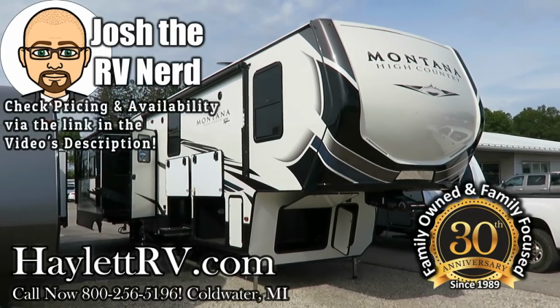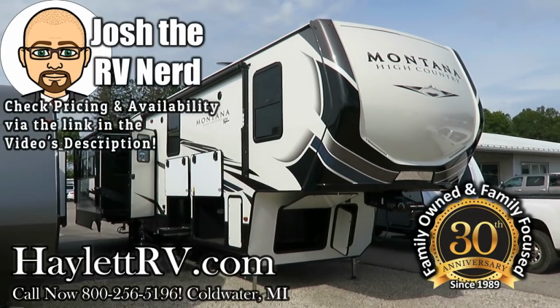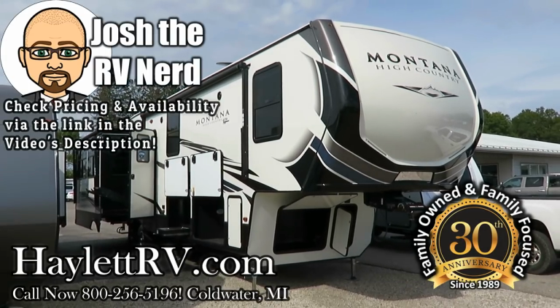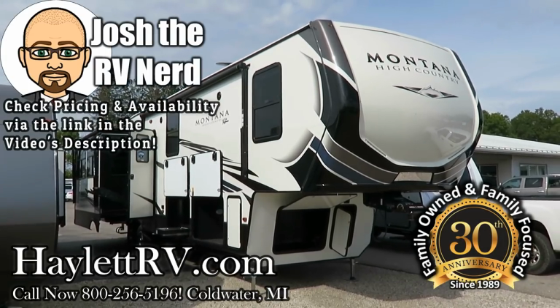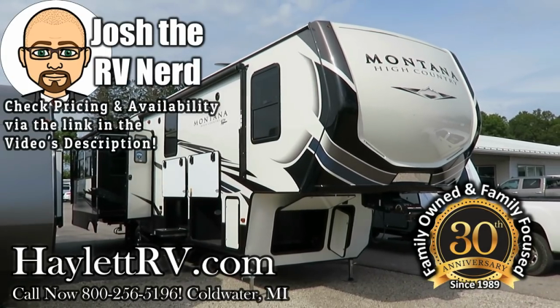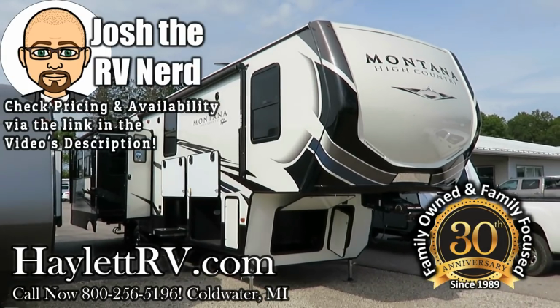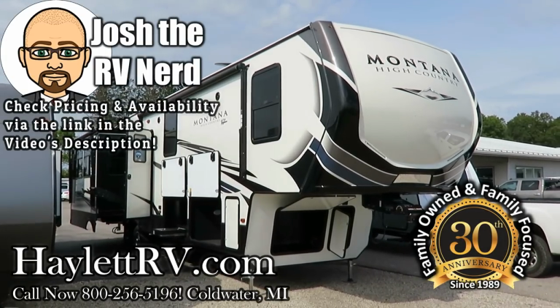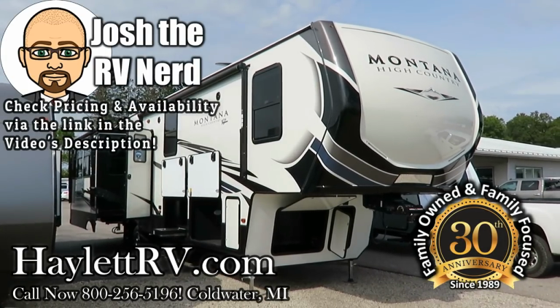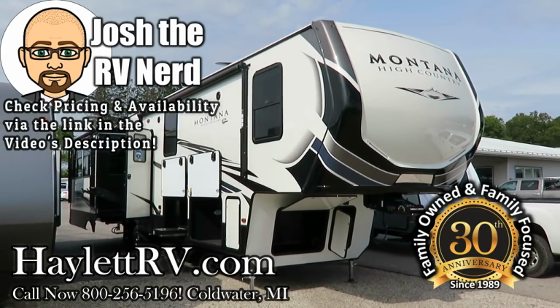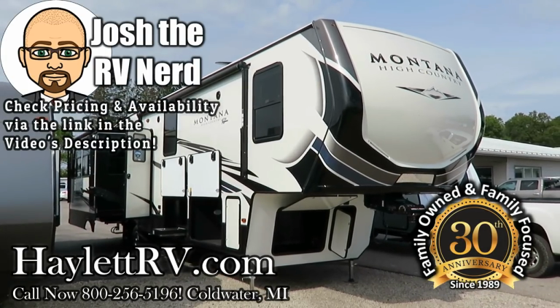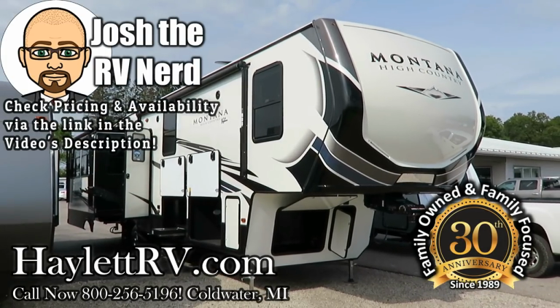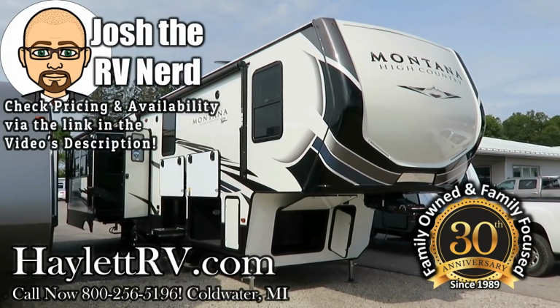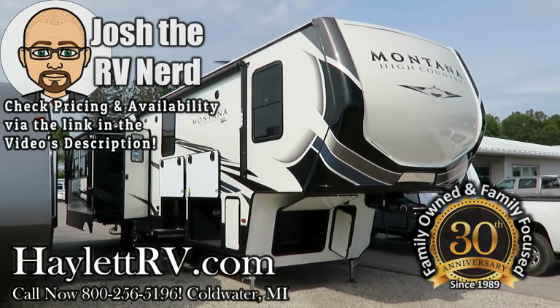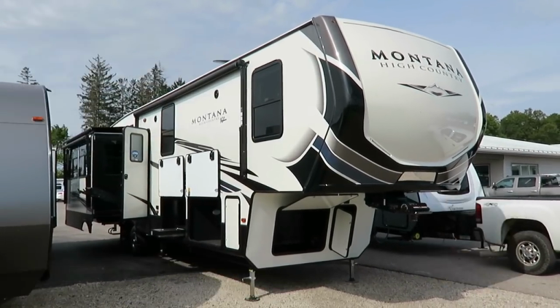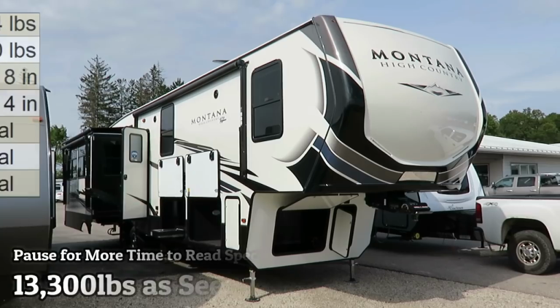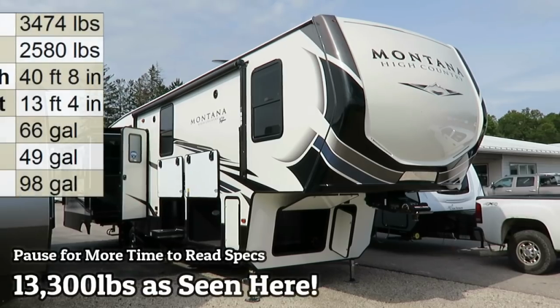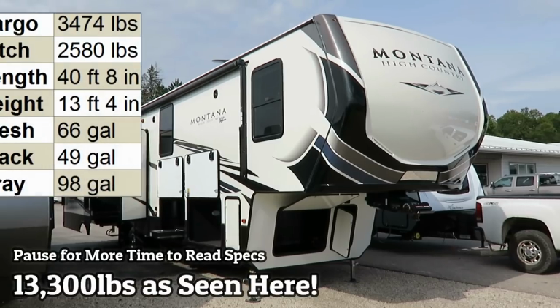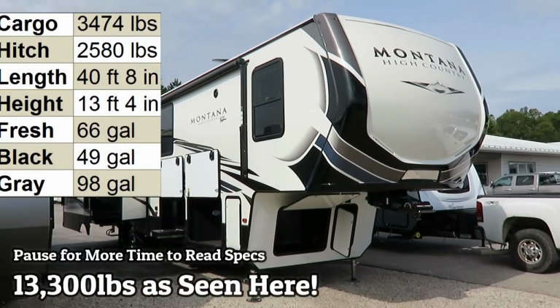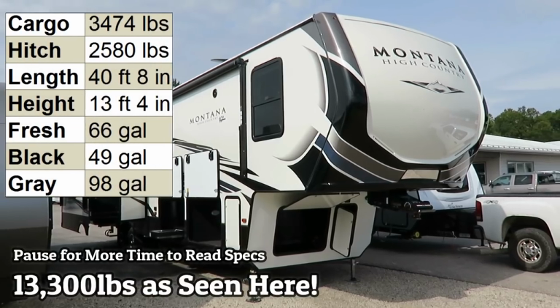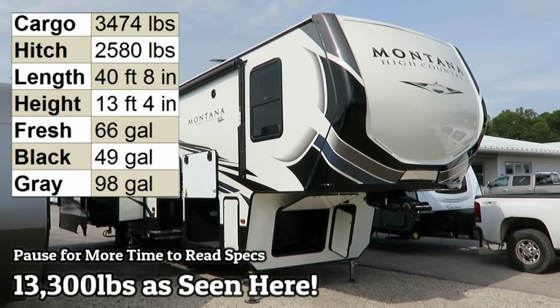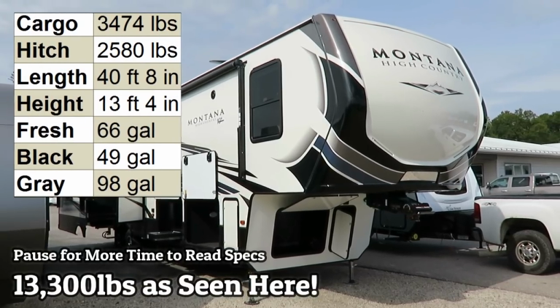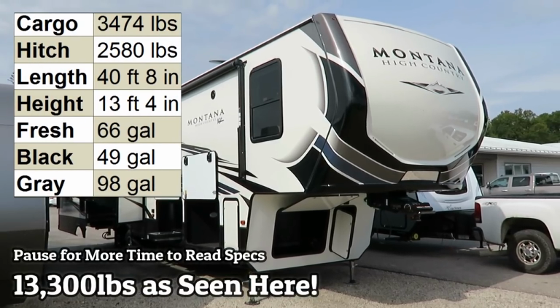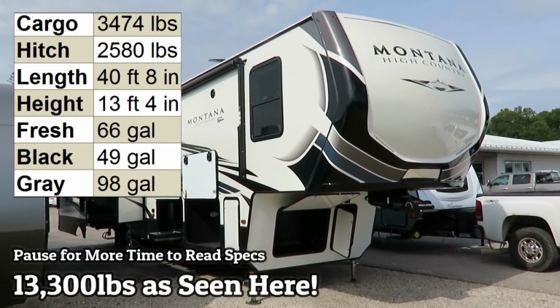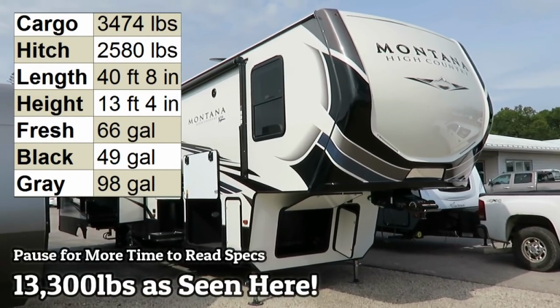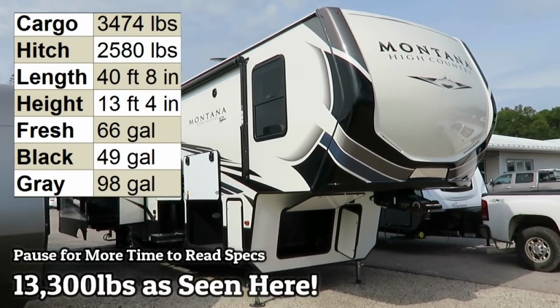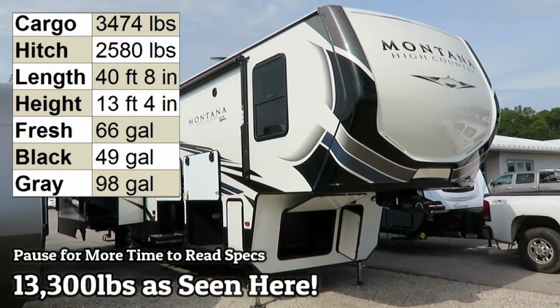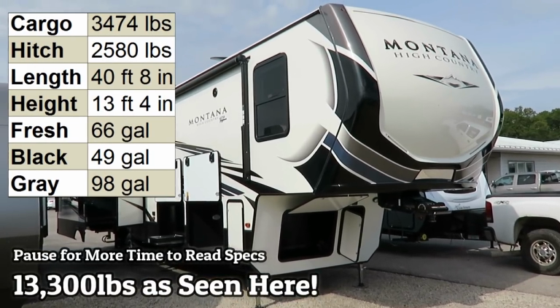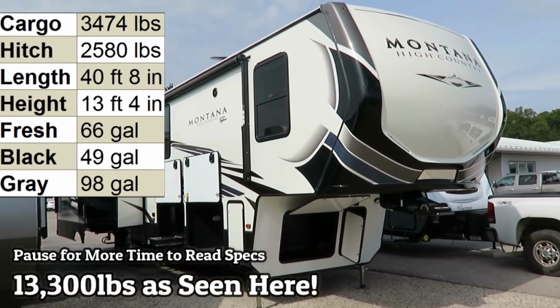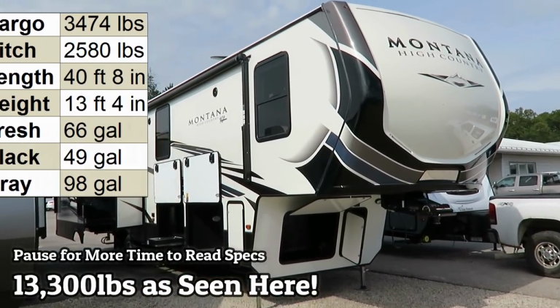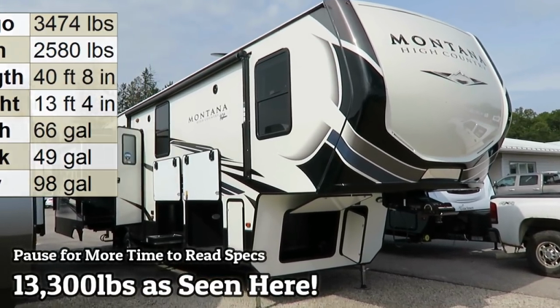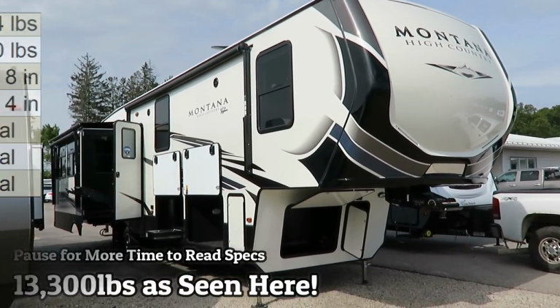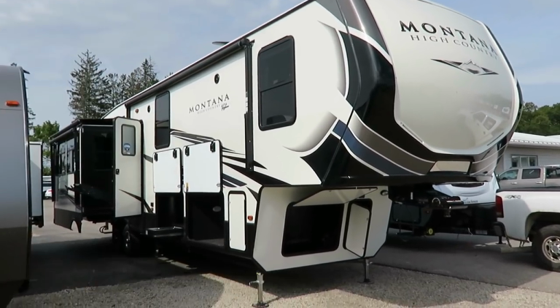13,300 pounds — the Montana 384 or 385 BR. They call it a bonus room. Don't call it a mid-bunk,